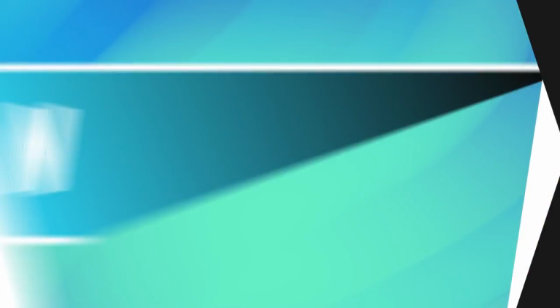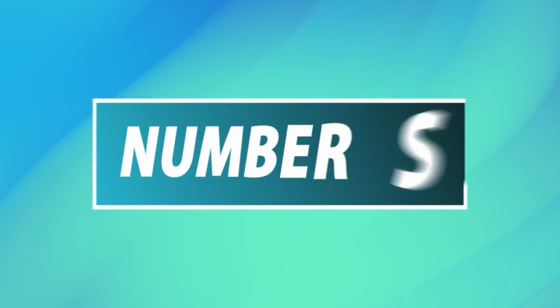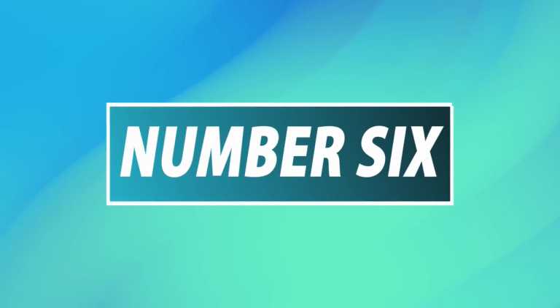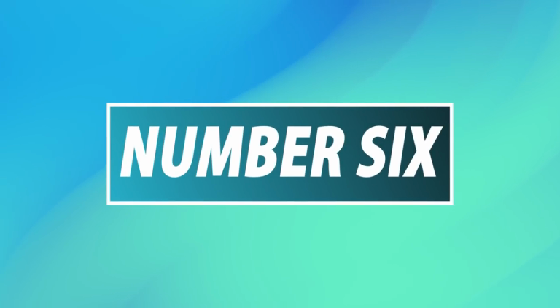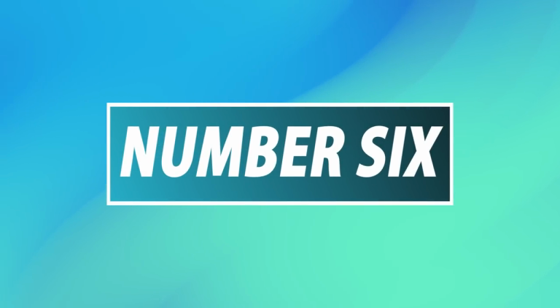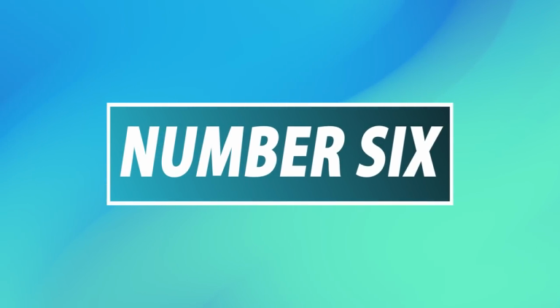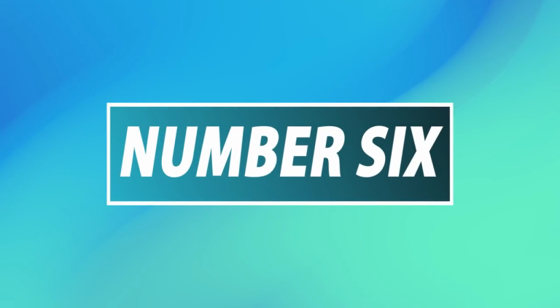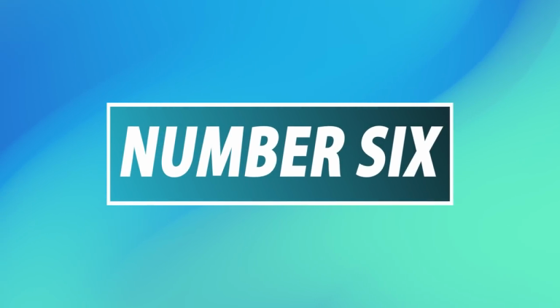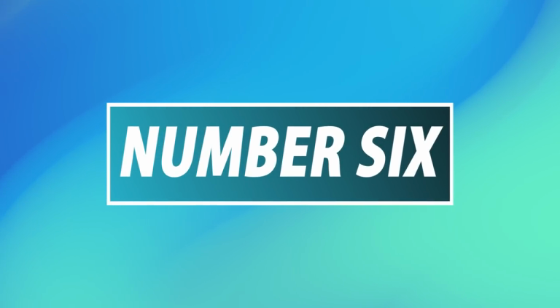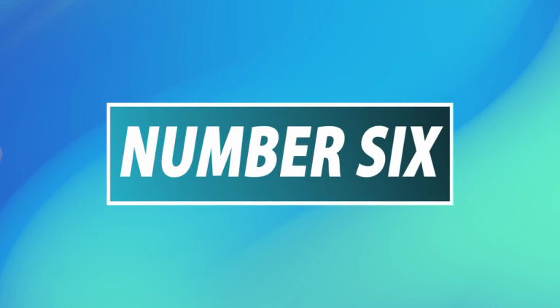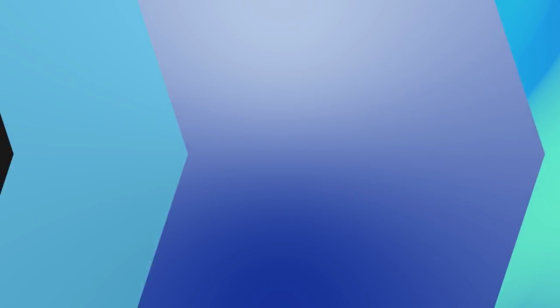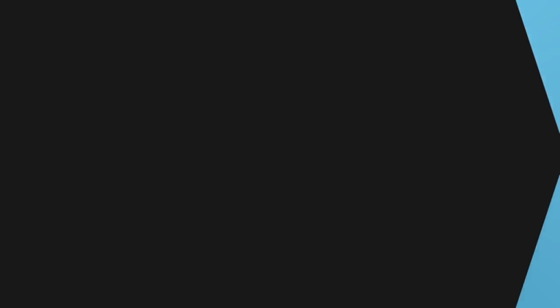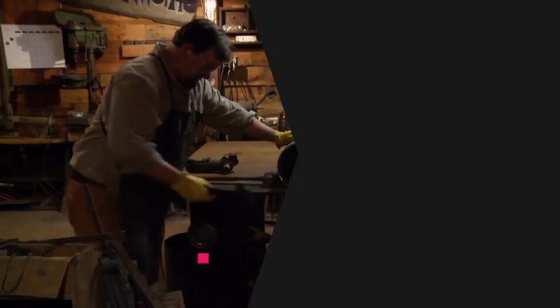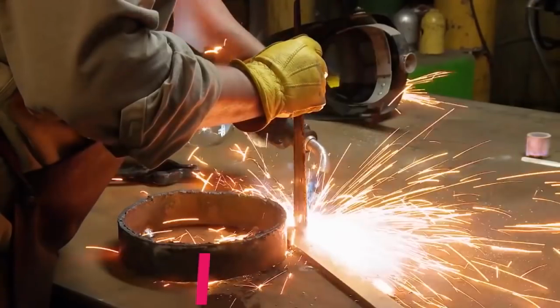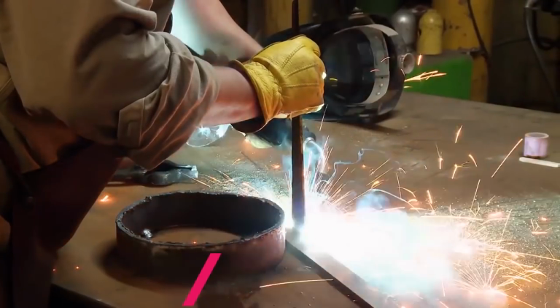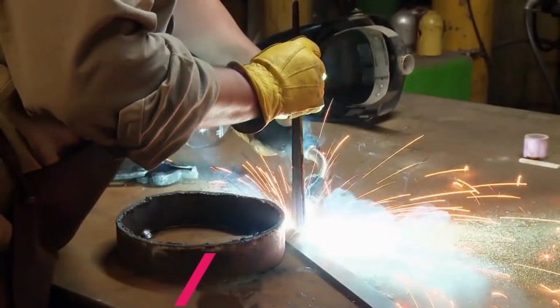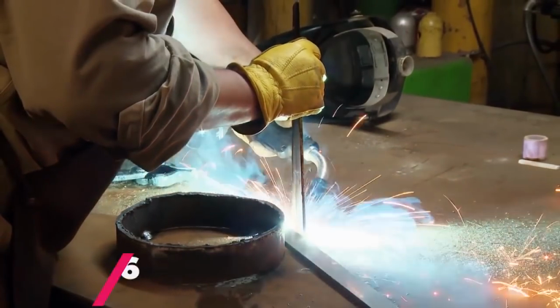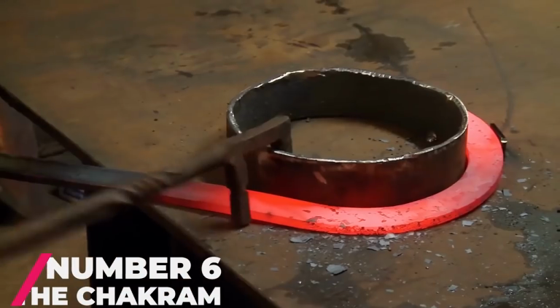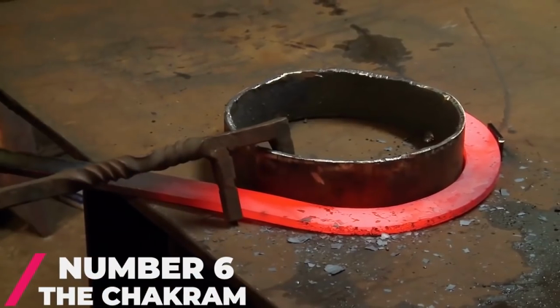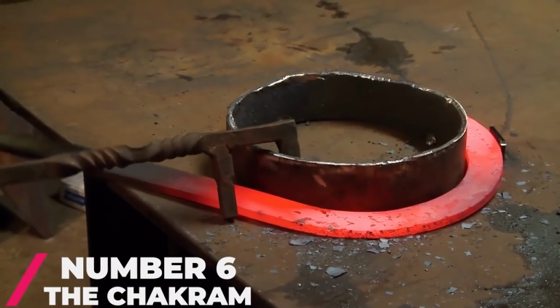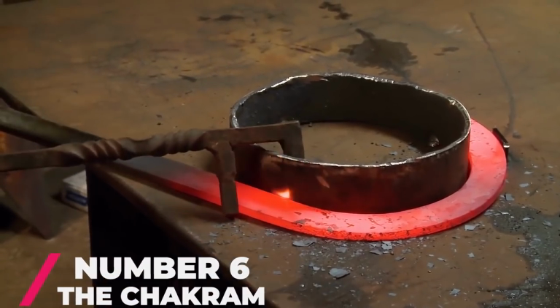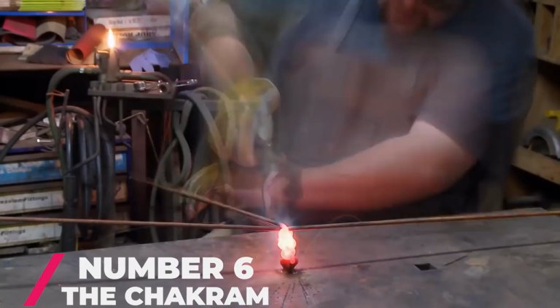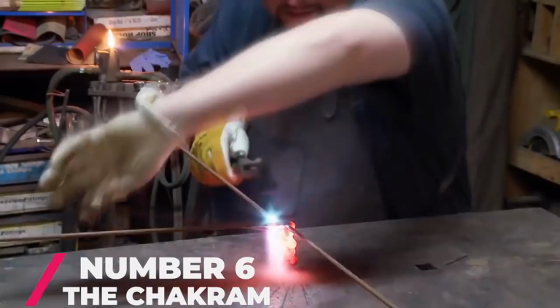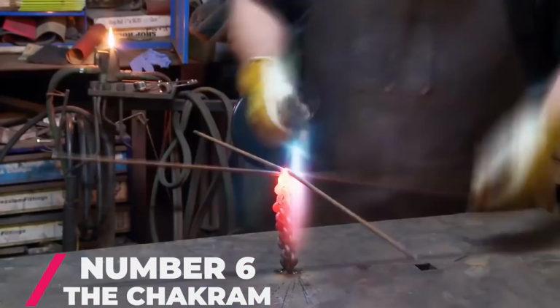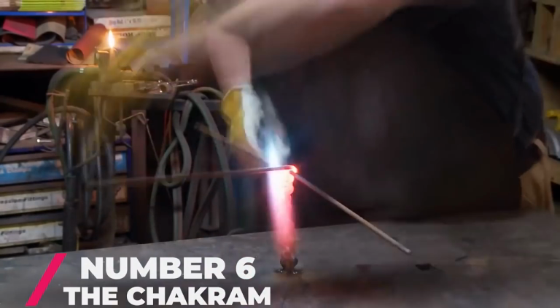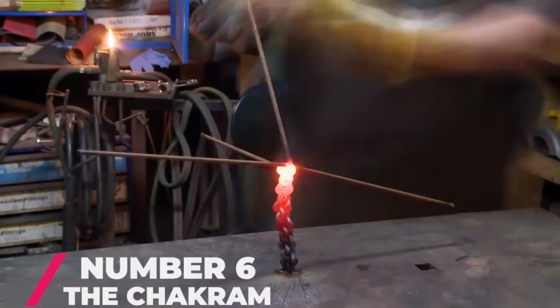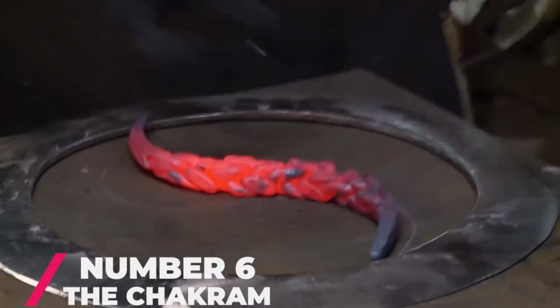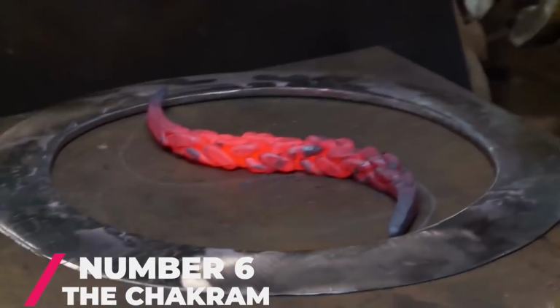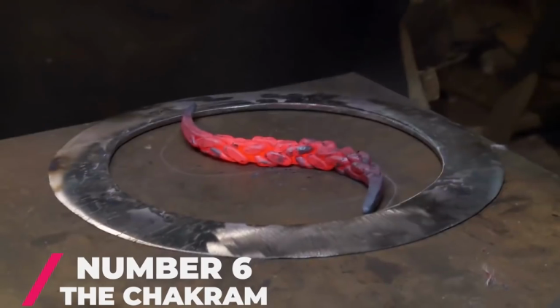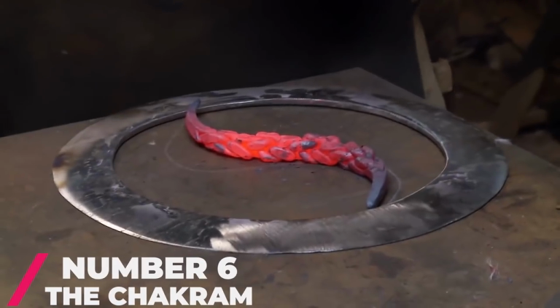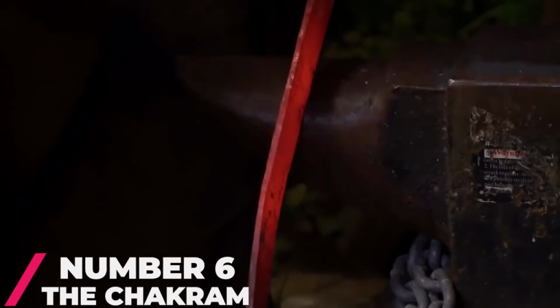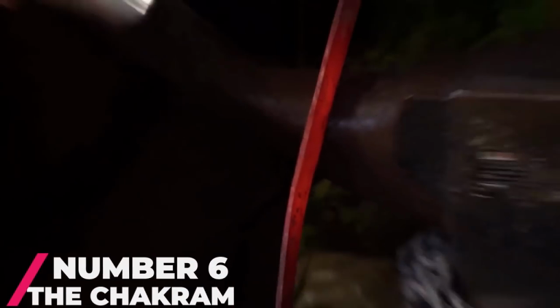Number 6: The Chakram. This was a throwing weapon that originated in India. For this specific competition, both competitors were using slightly different methods to make their chakrams.